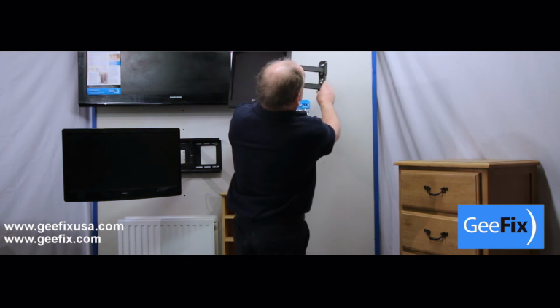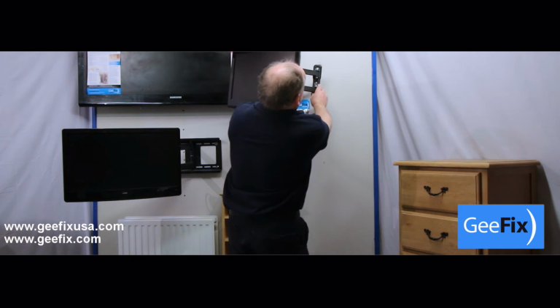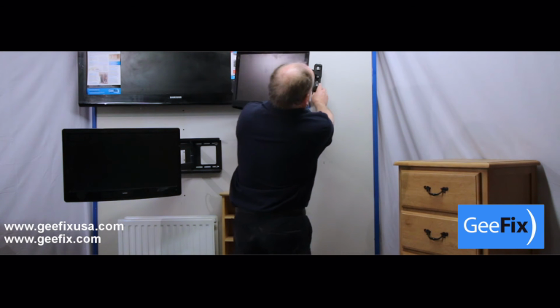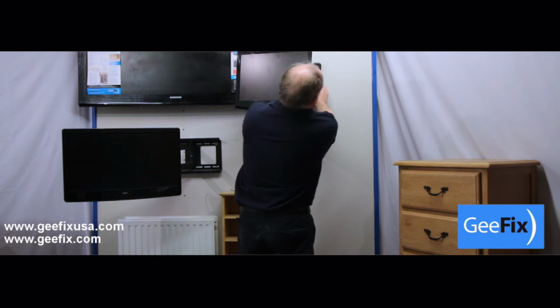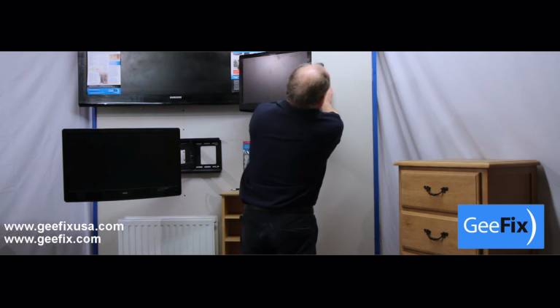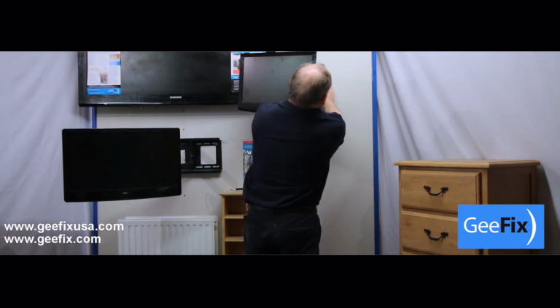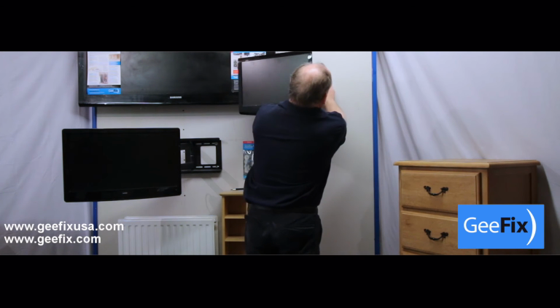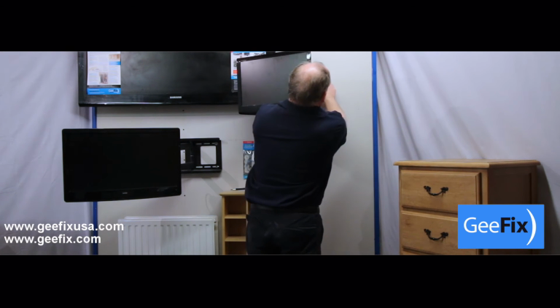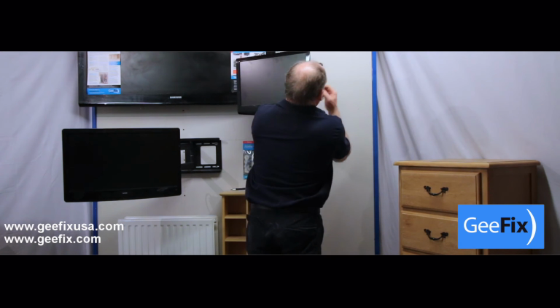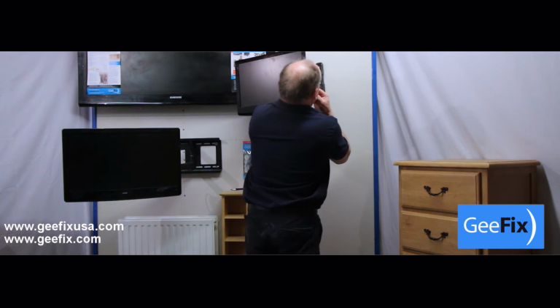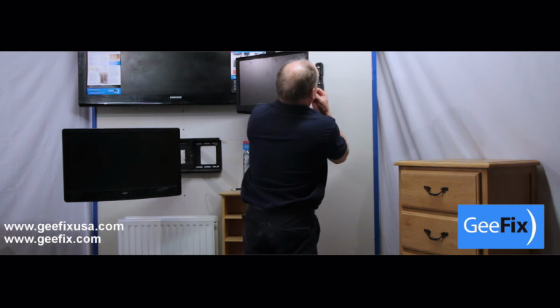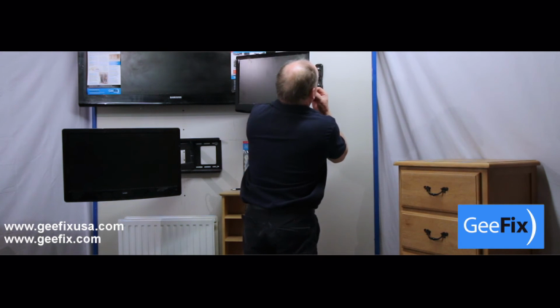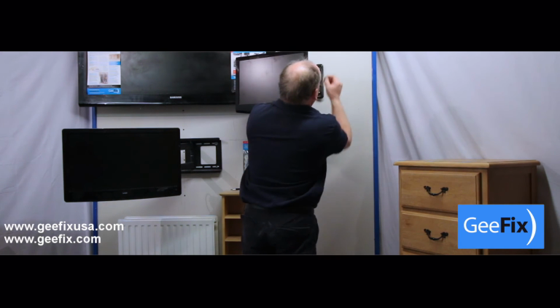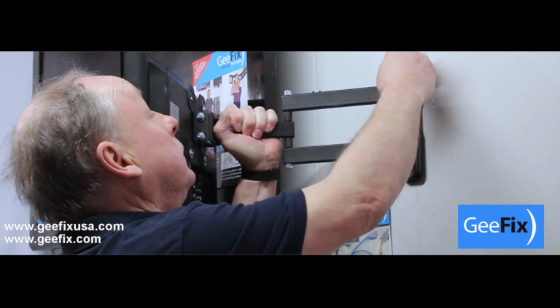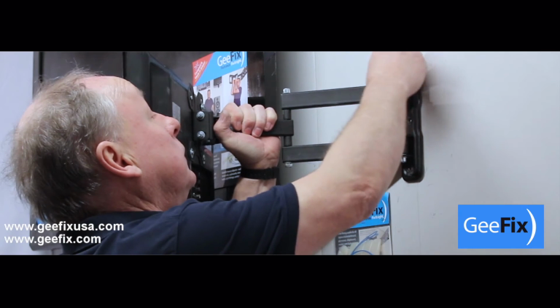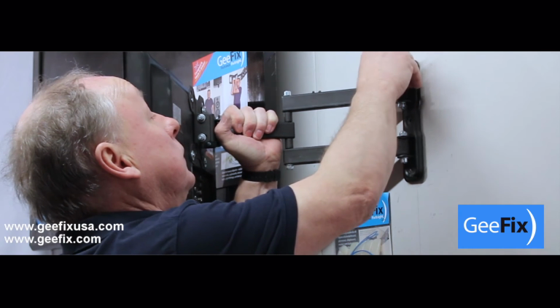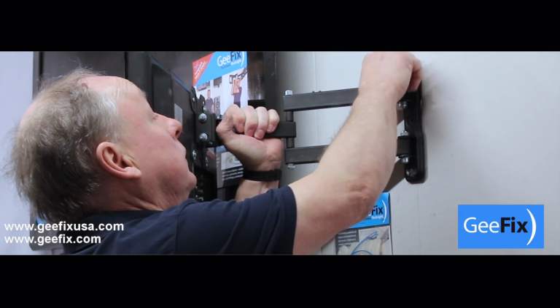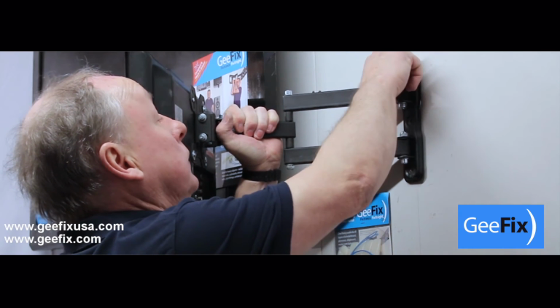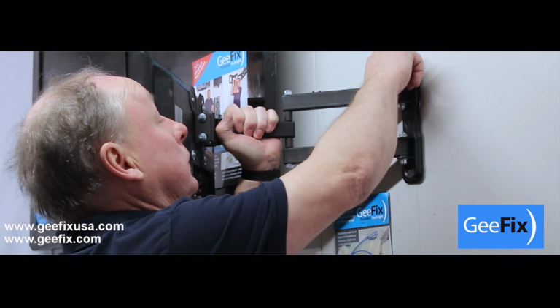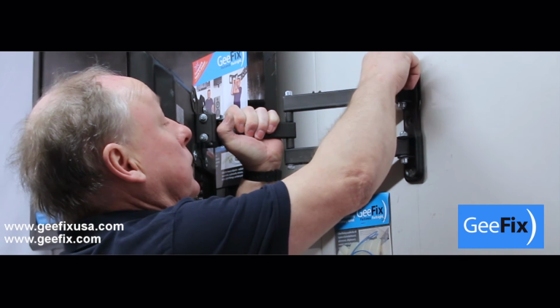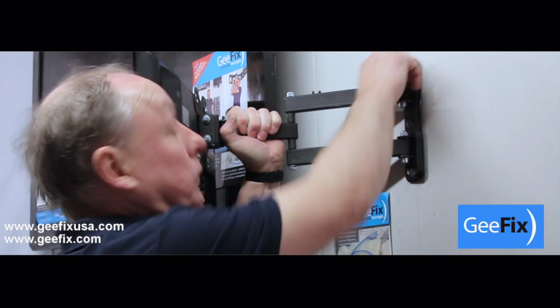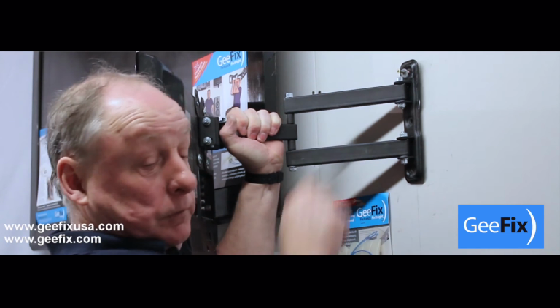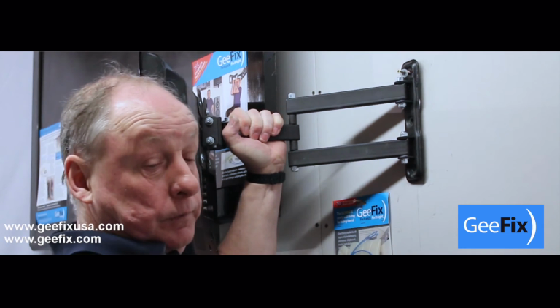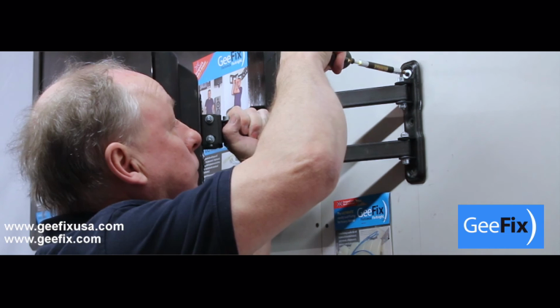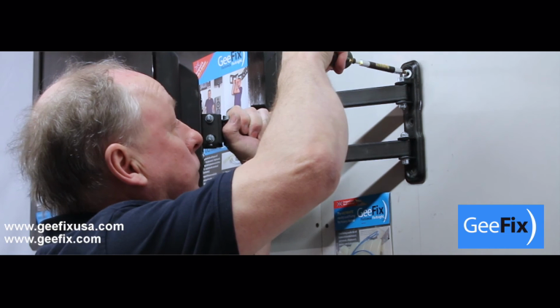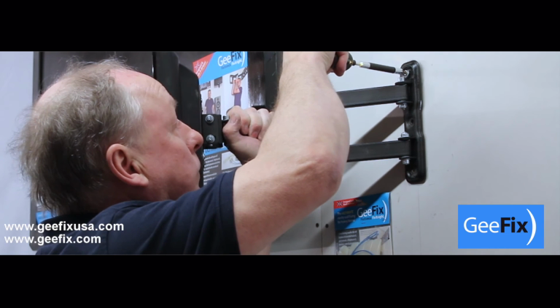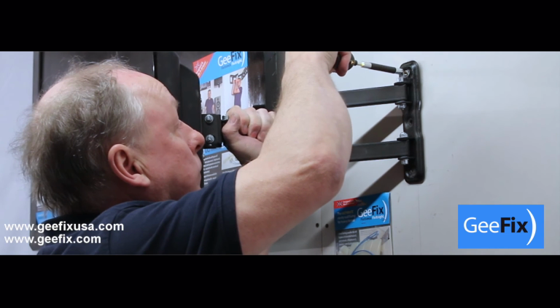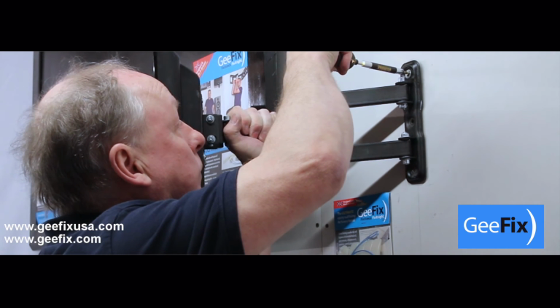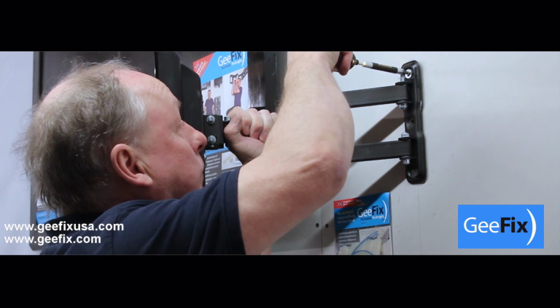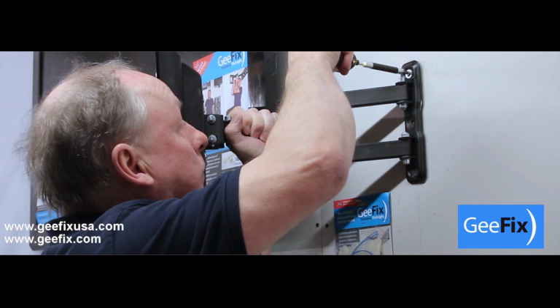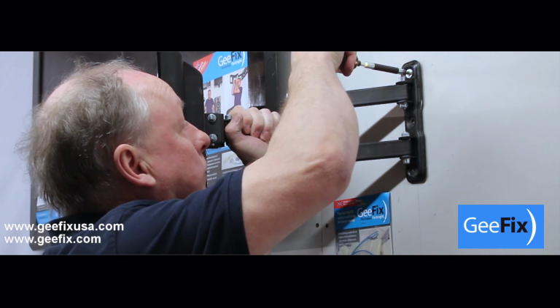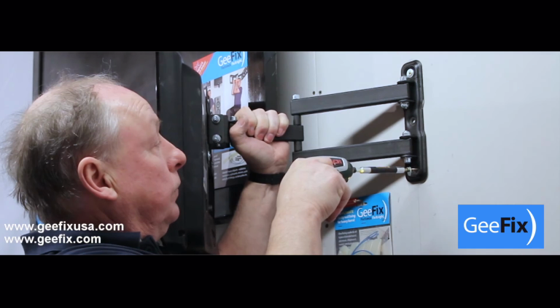The back plate will now be flattened onto the inner surface of the cavity. You can now mount the TV in the bracket using the centre screw holes.